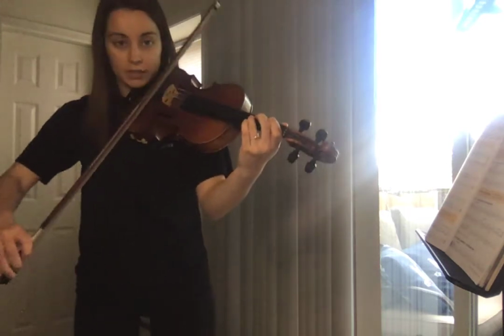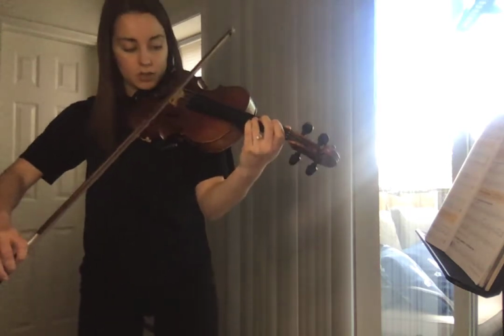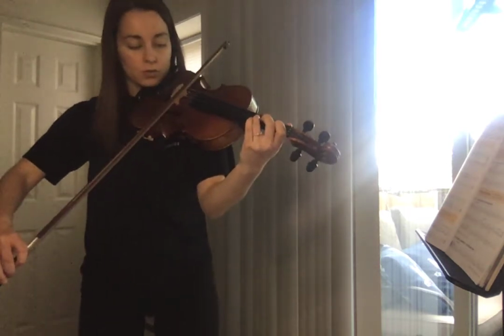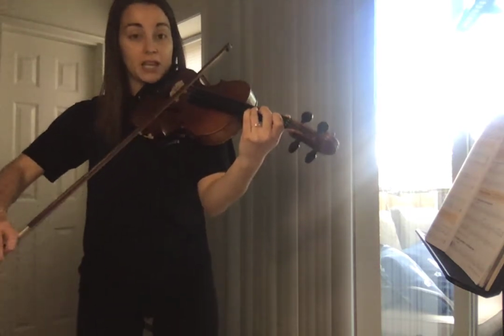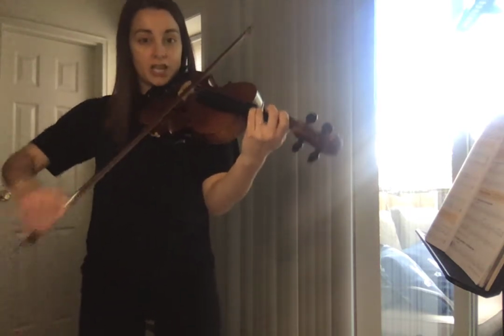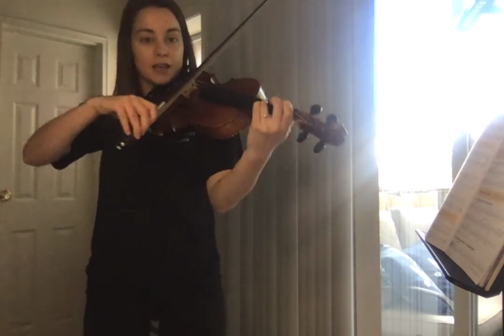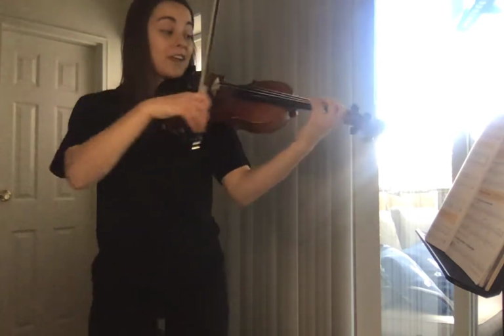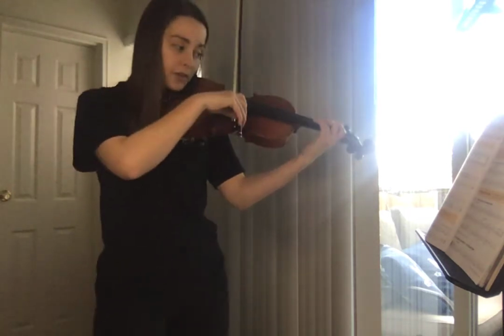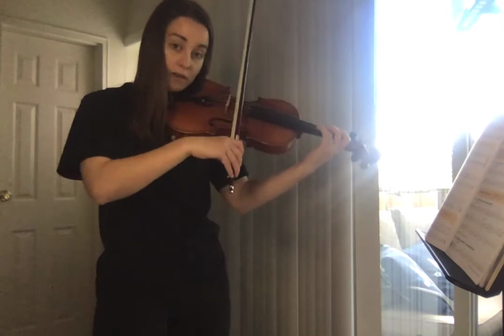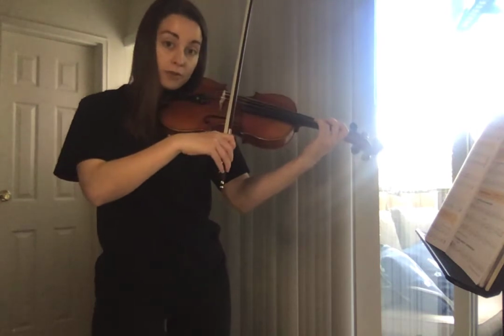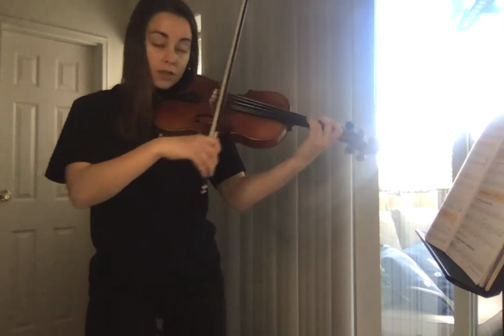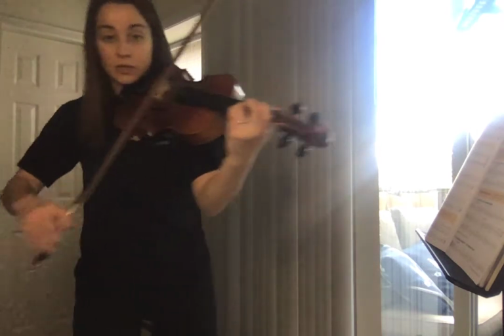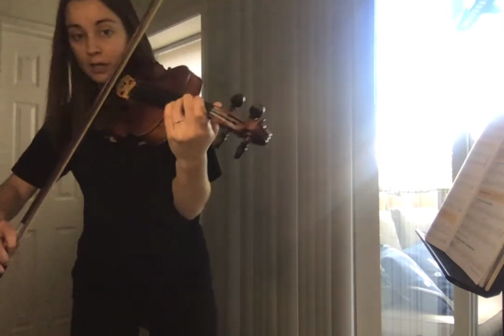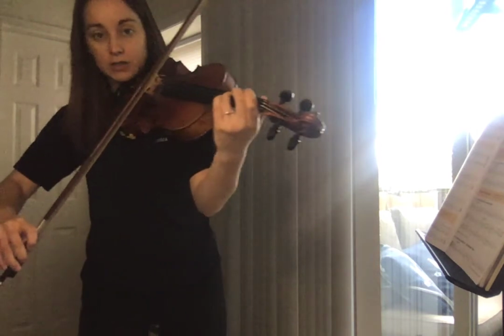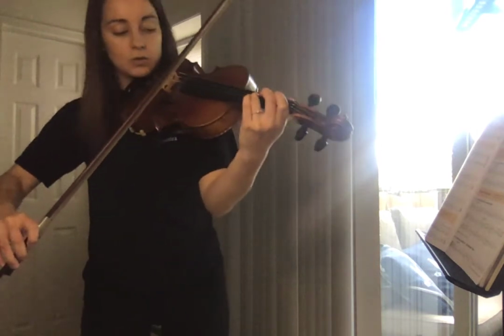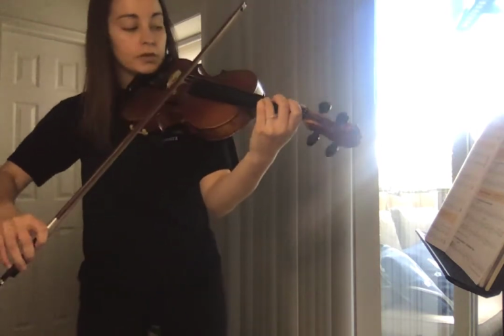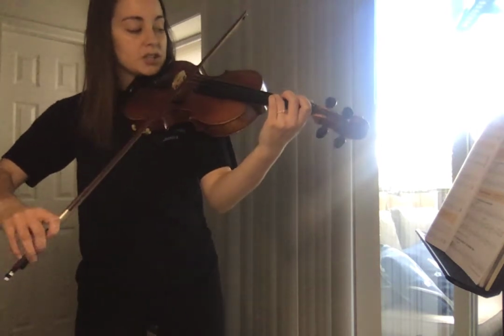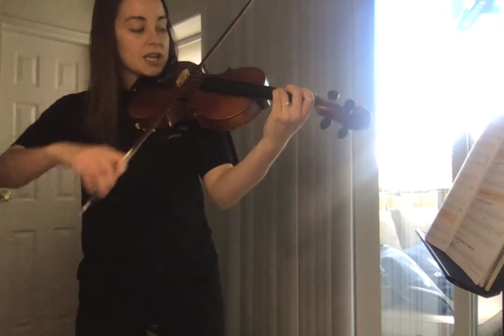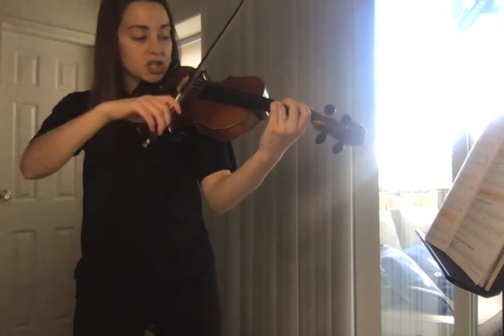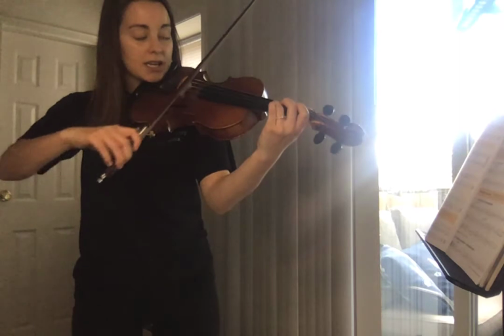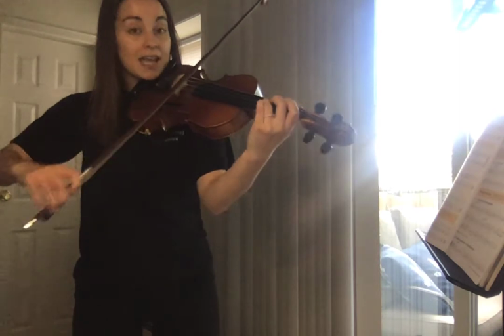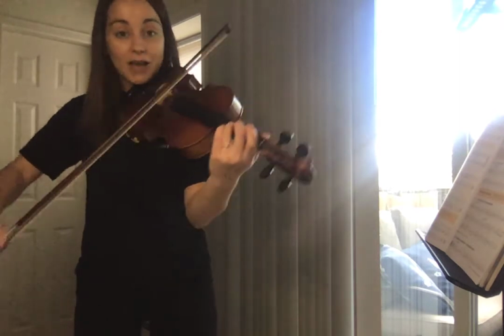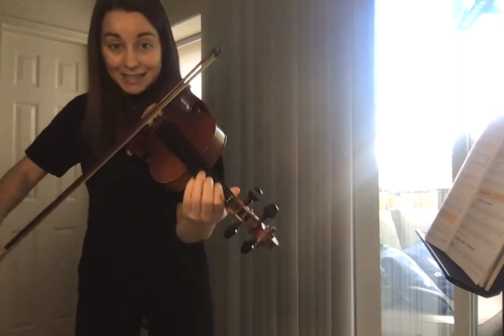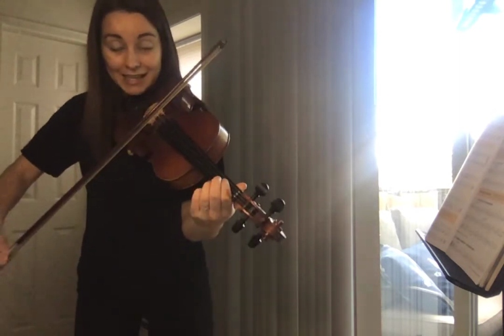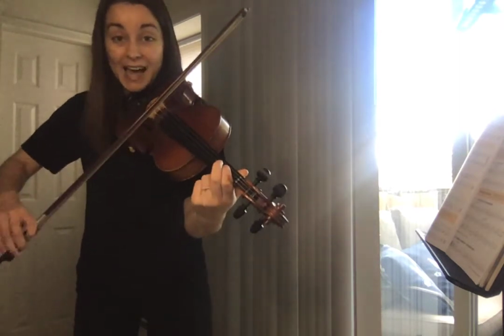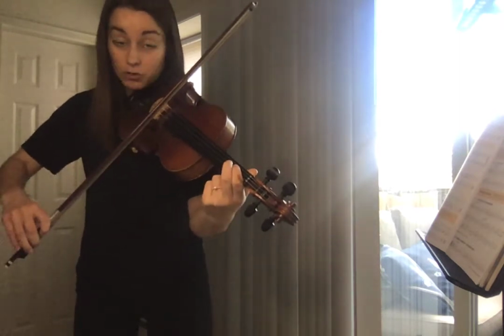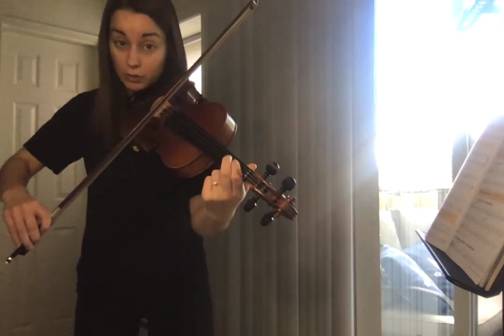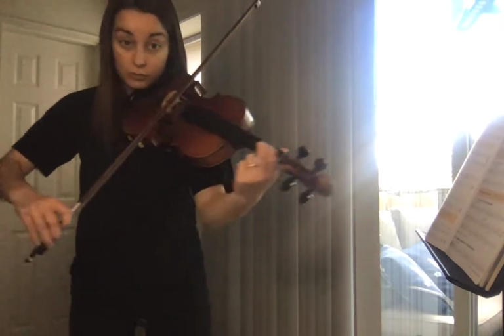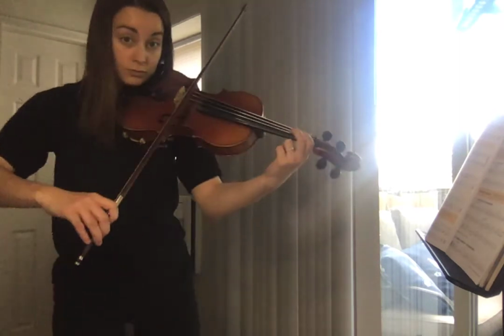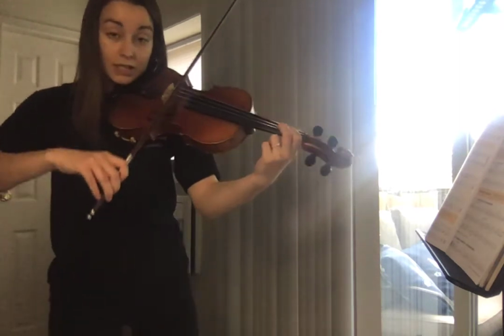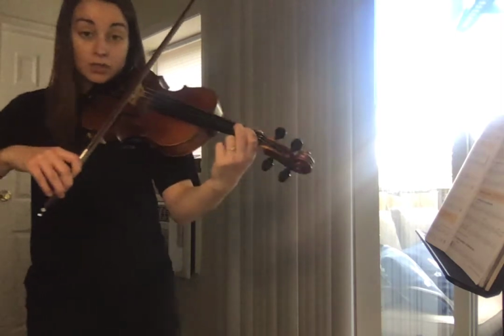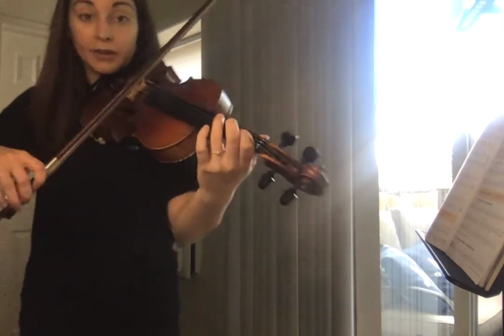One, two, three, G. And then you have another G right after that. So you have one, two, three, G, G. Then you have an E, an F natural — low two, close to one.